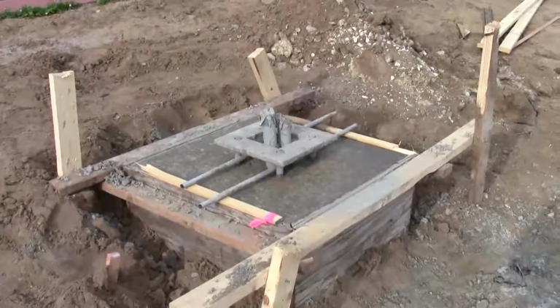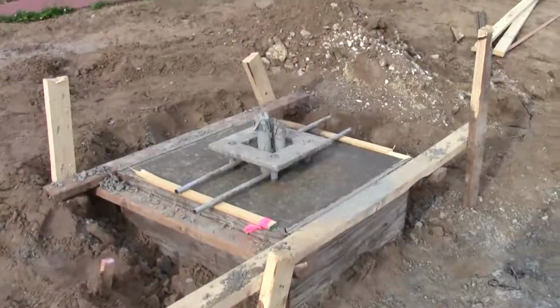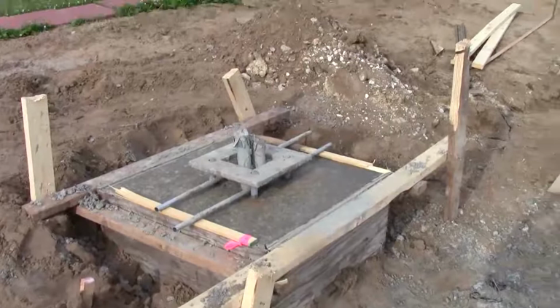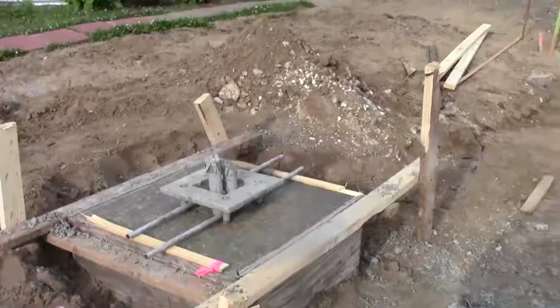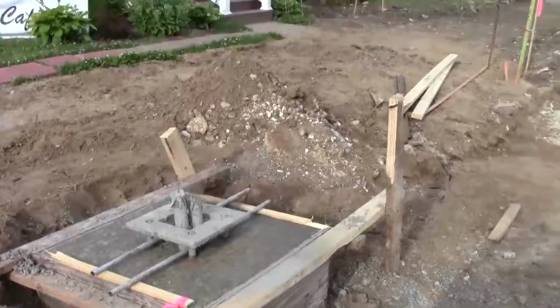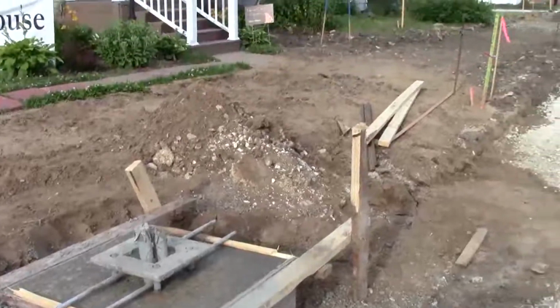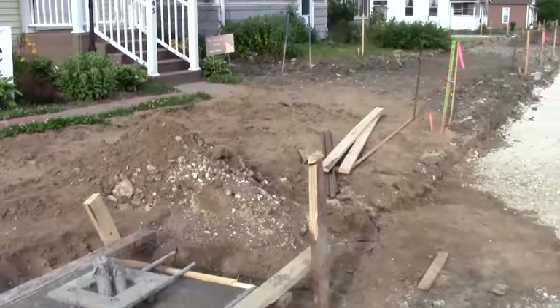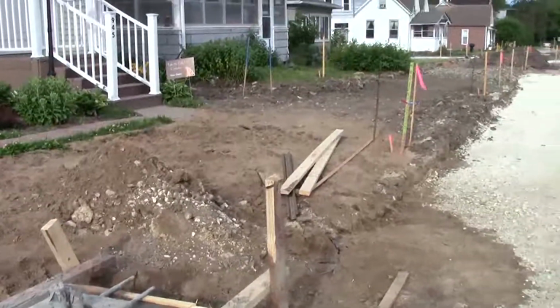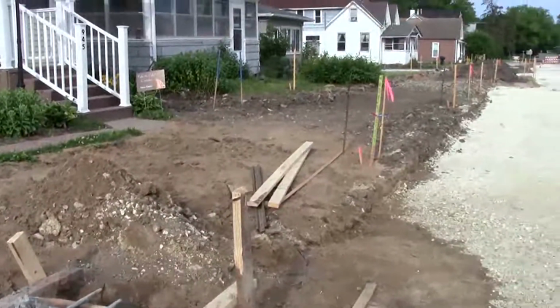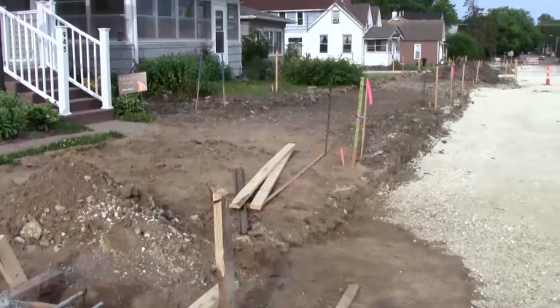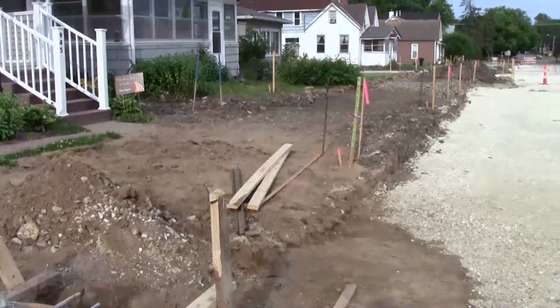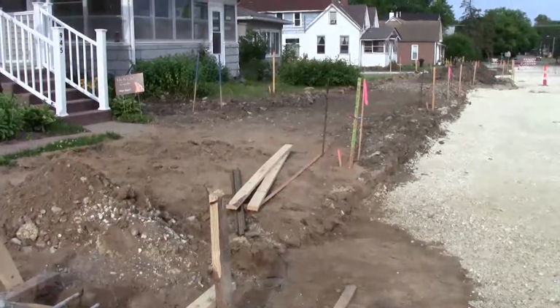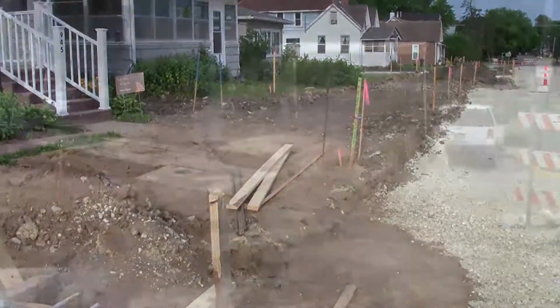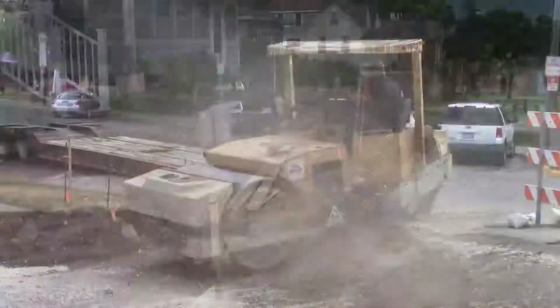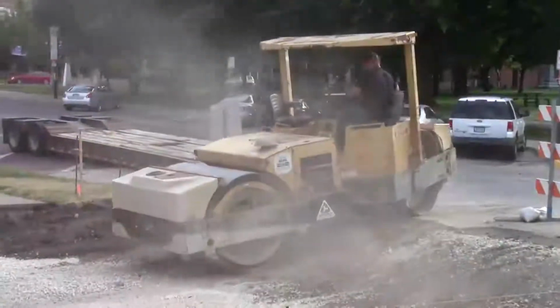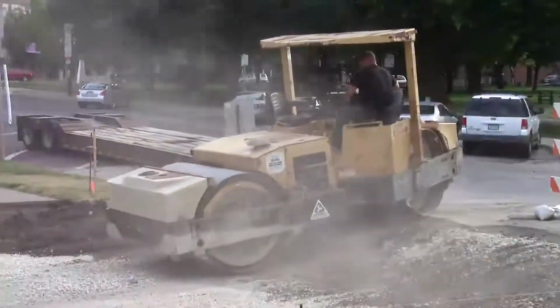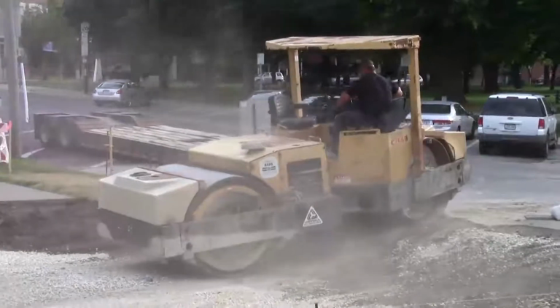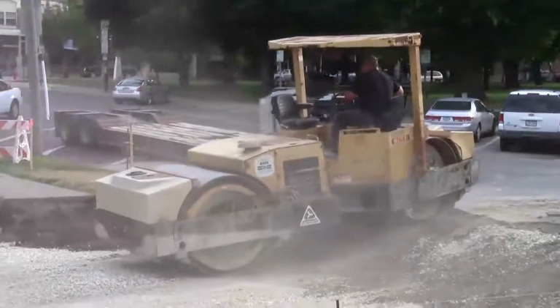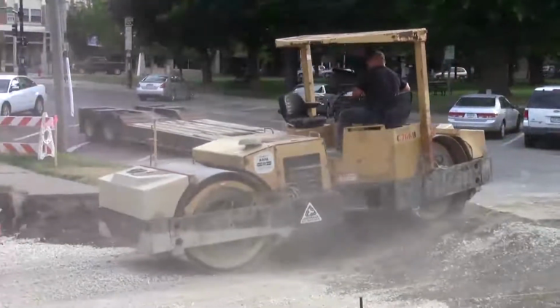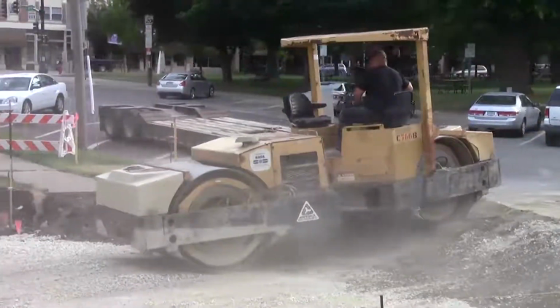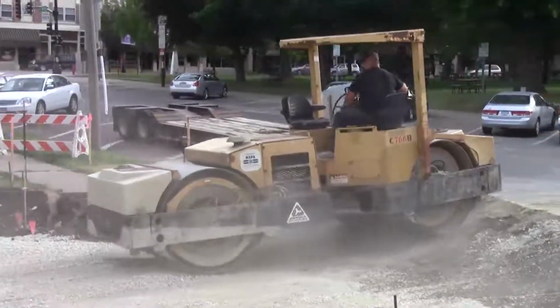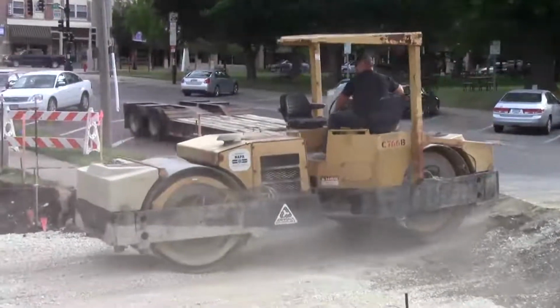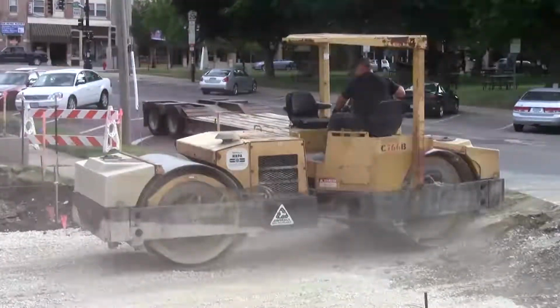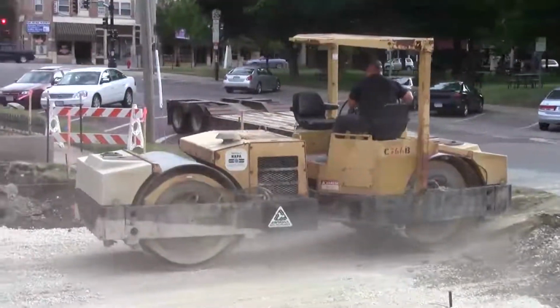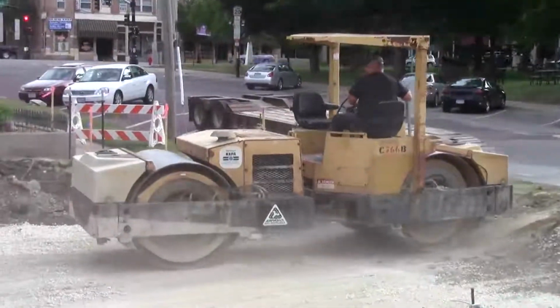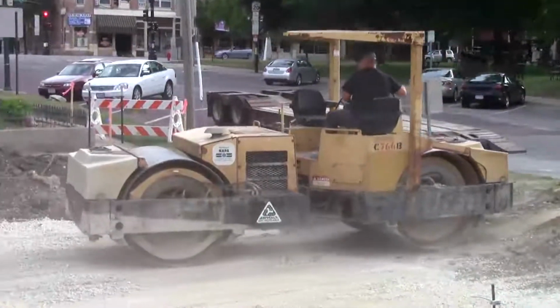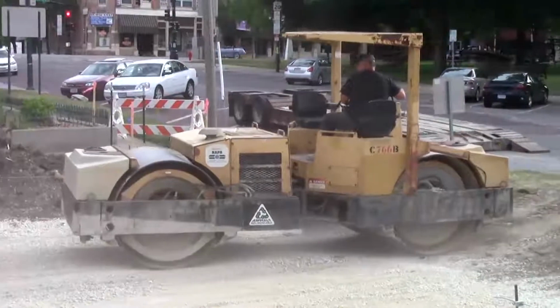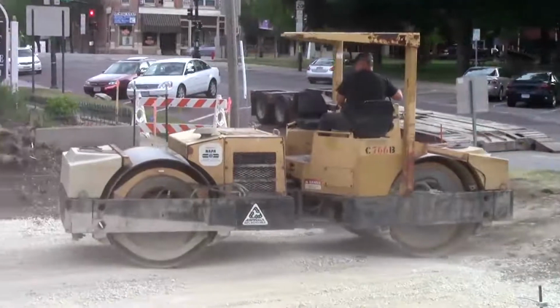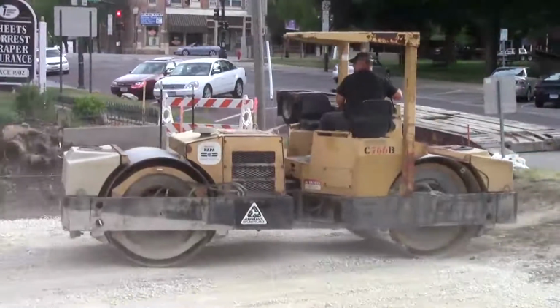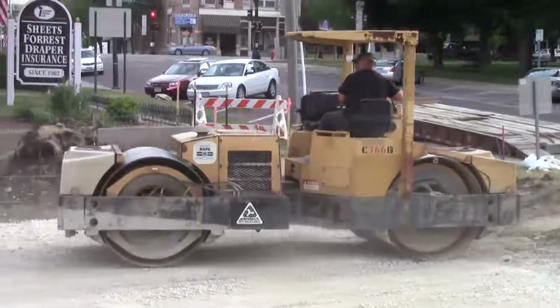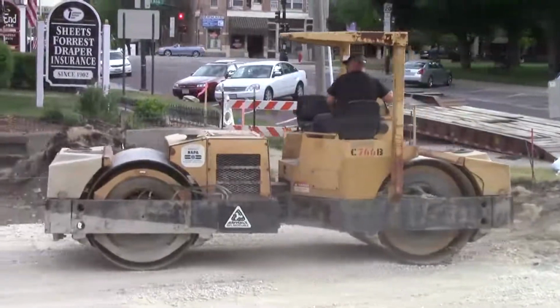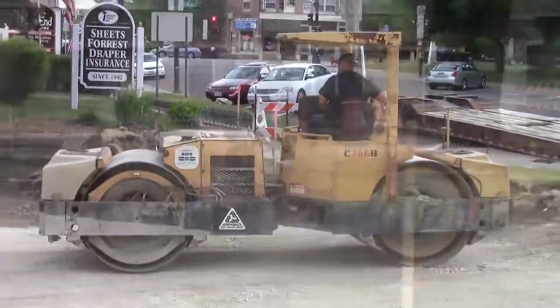These are the bases for the decorative streetlights that will be installed along 6th Avenue. Equipment started to arrive on Wednesday of this week in preparation for the mainline pour.